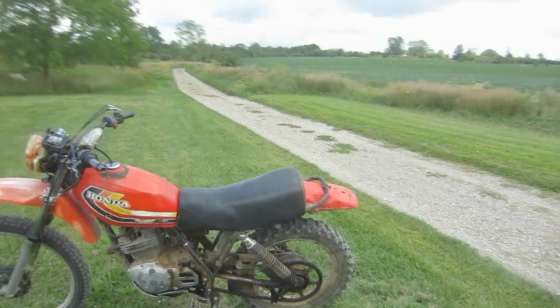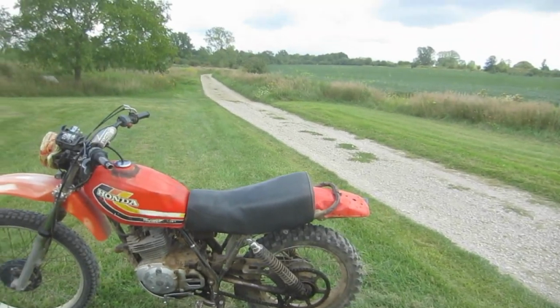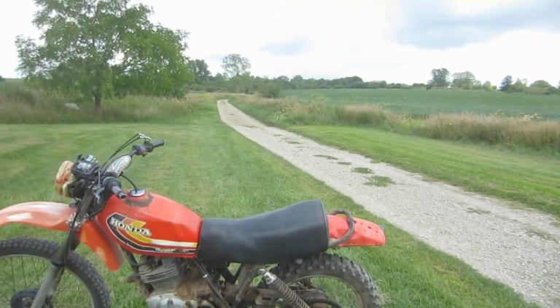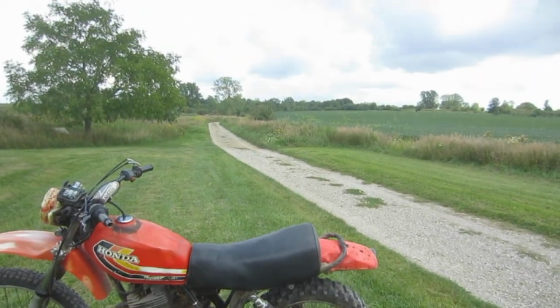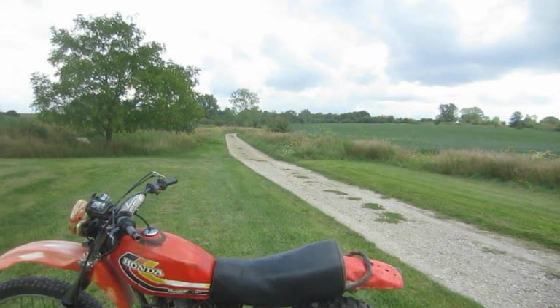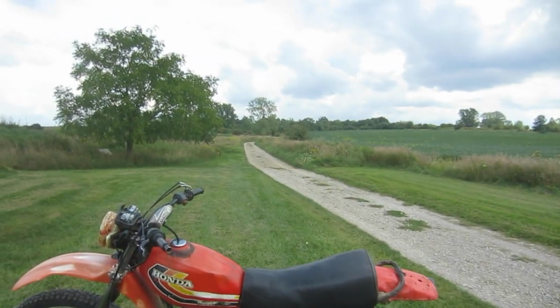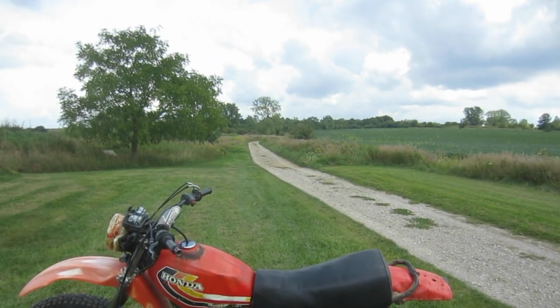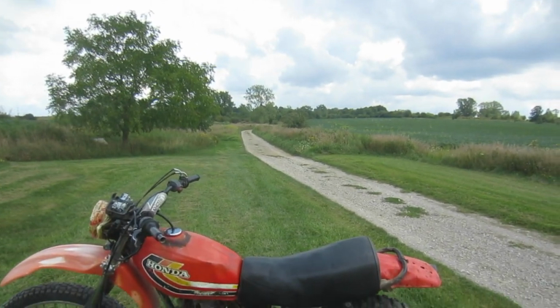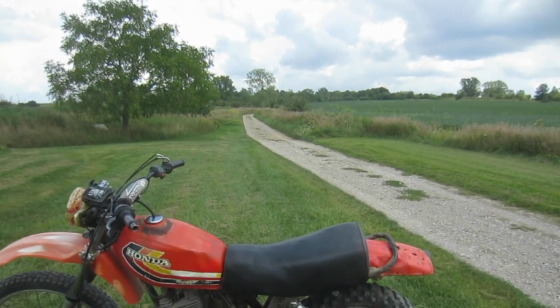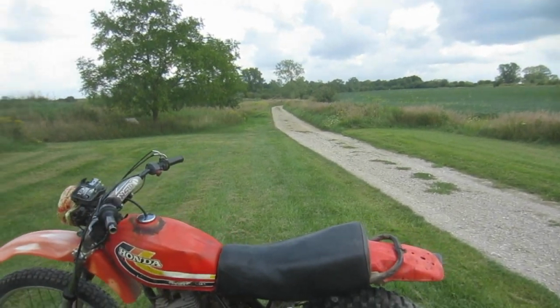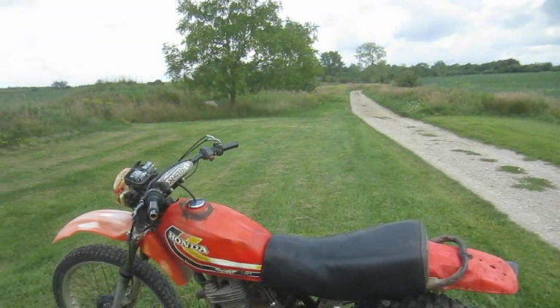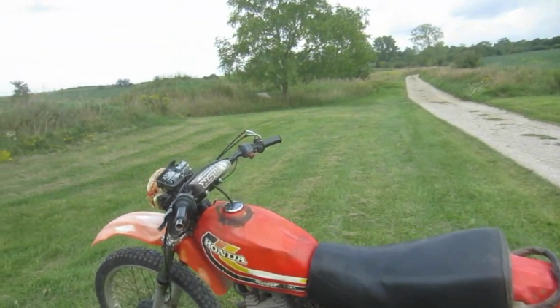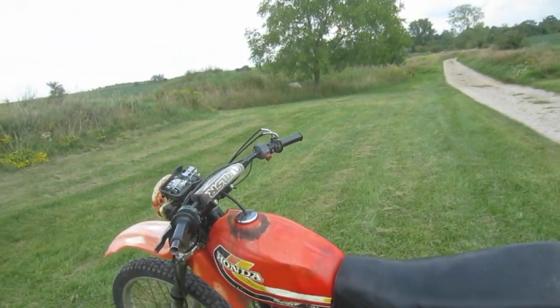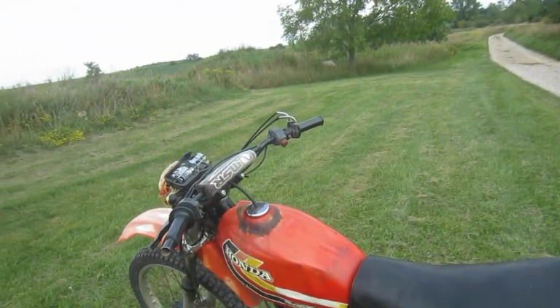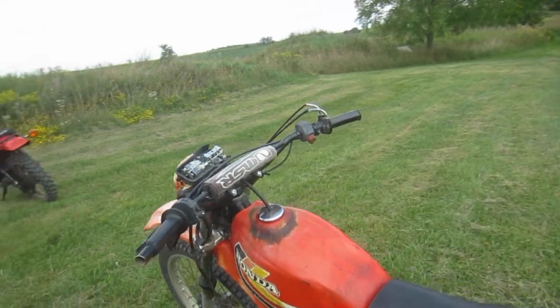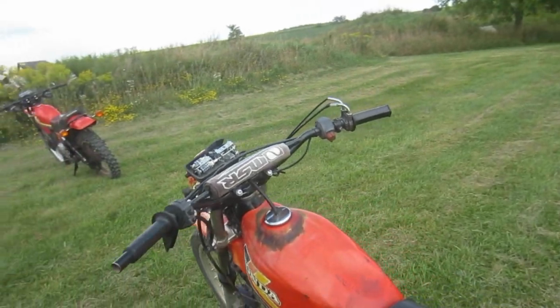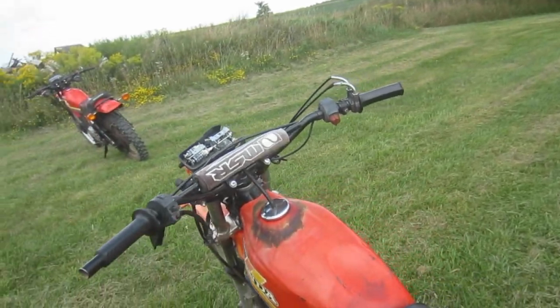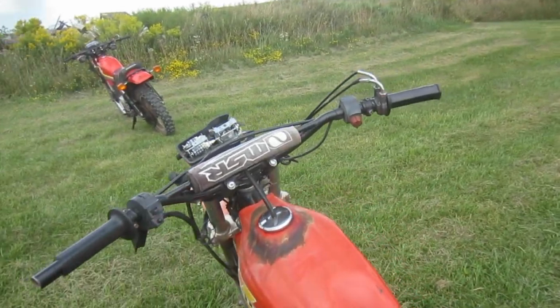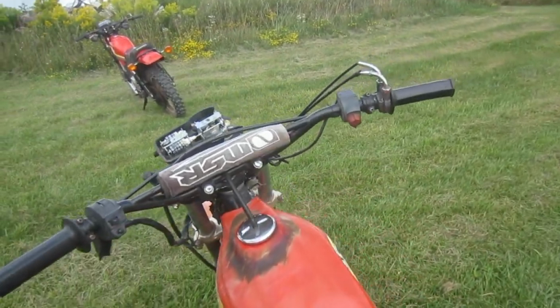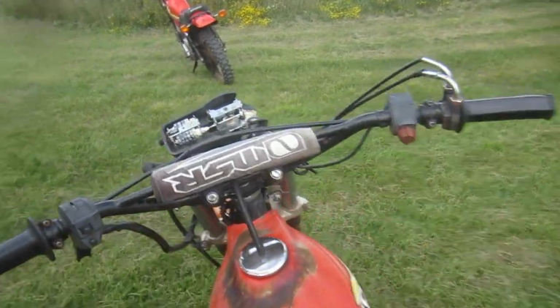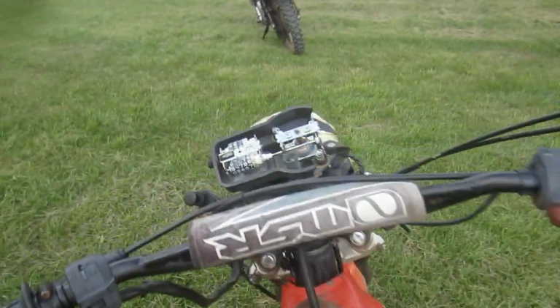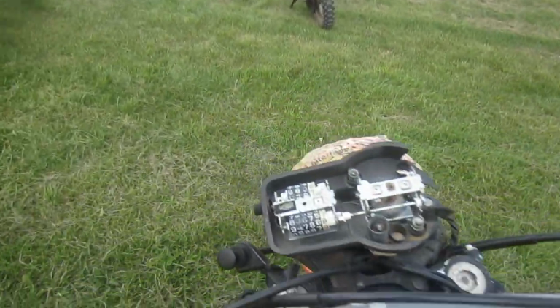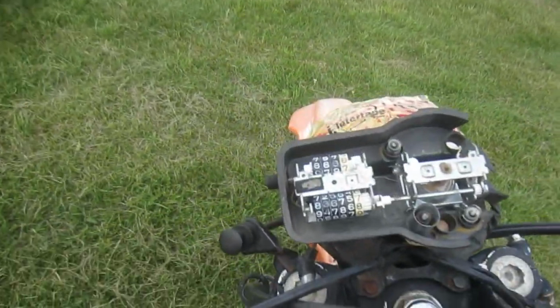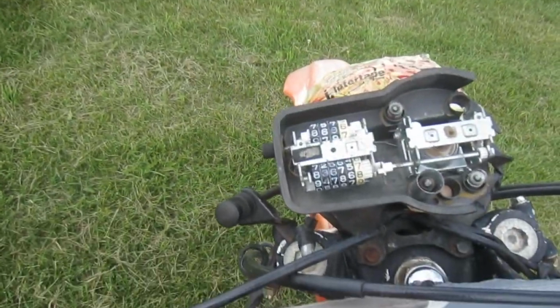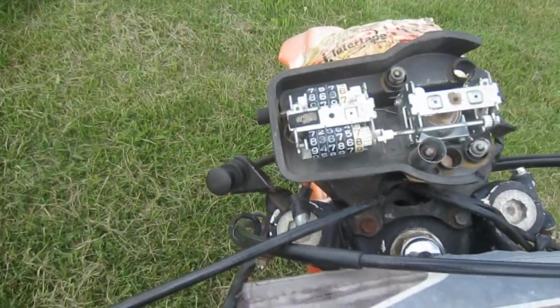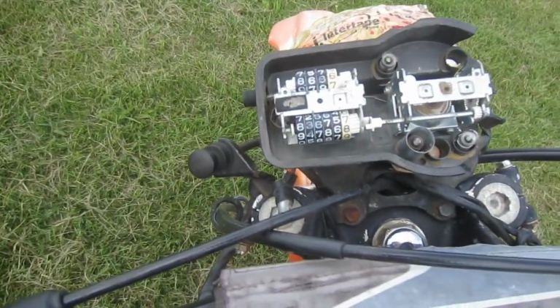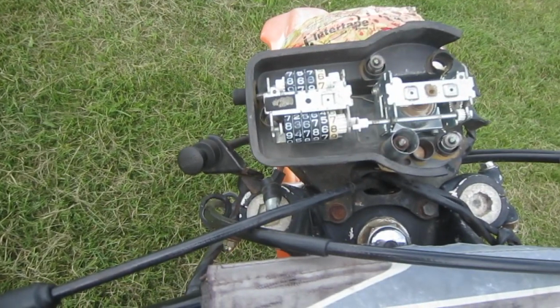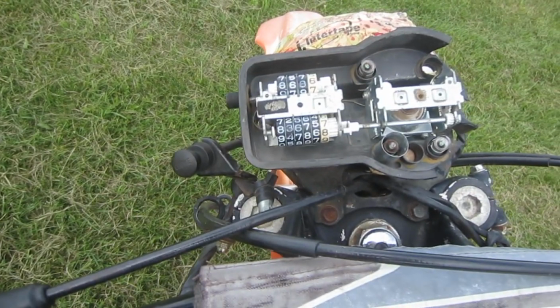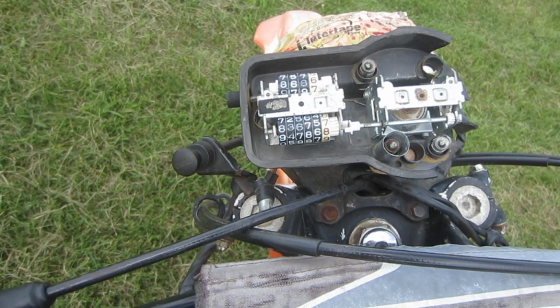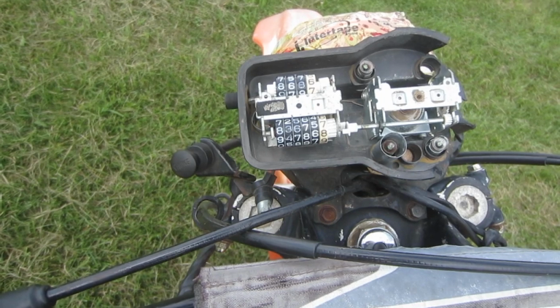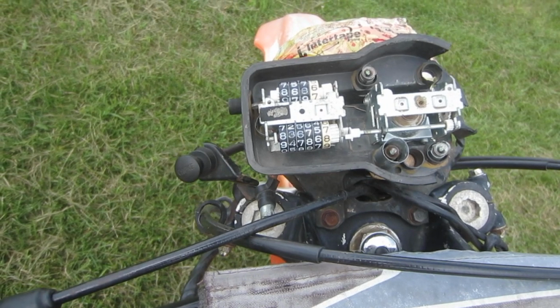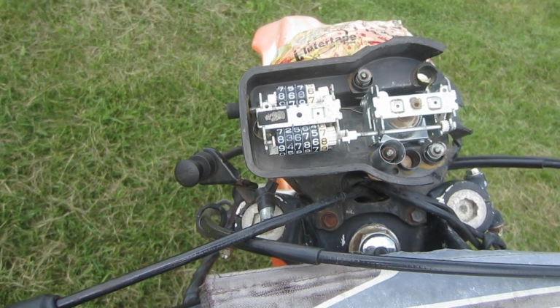I bought this one 40 years ago. It was in certified condition and only 8,000 kilometers. Now it's got 83,000 kilometers as of when the speedometer cable broke.